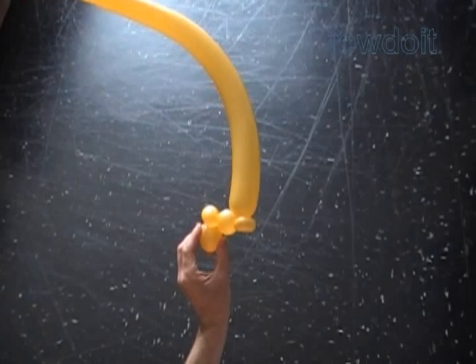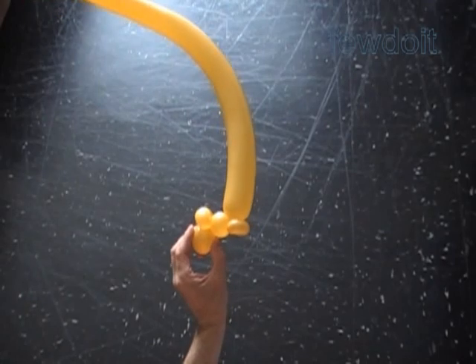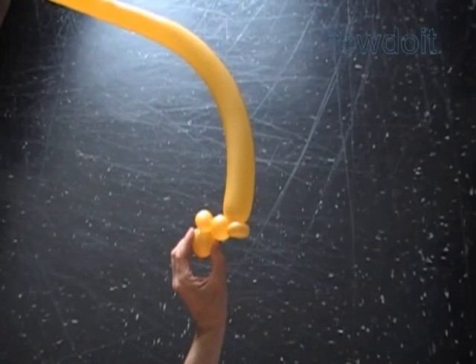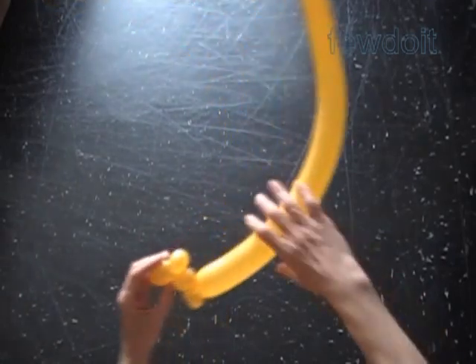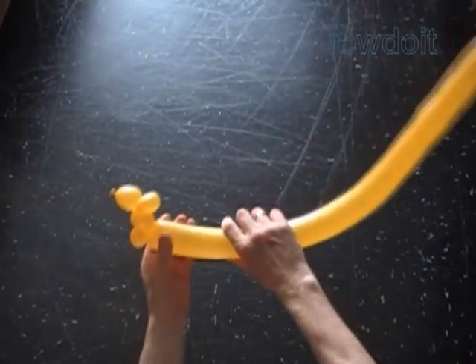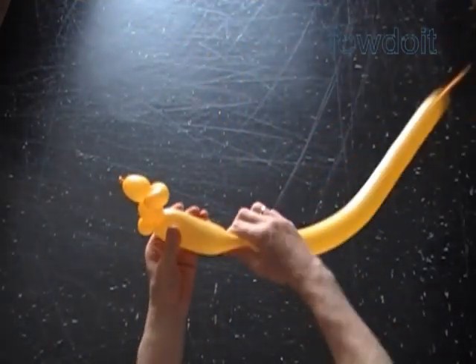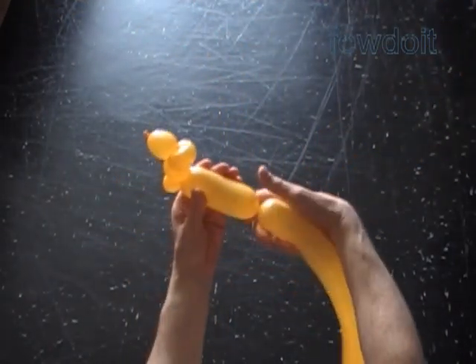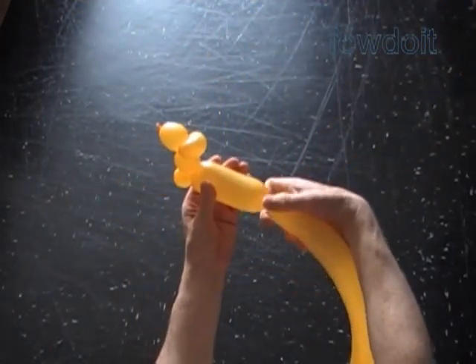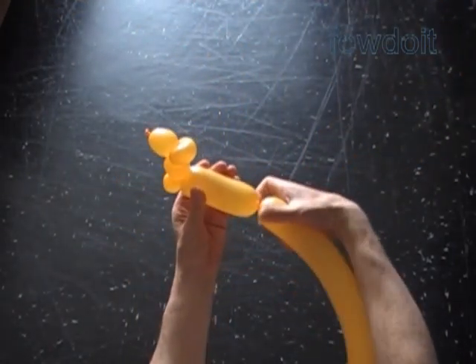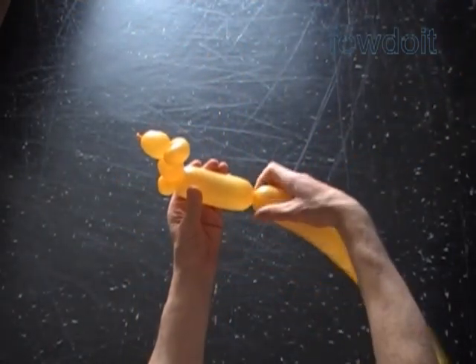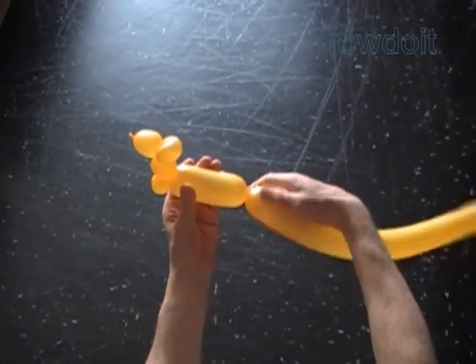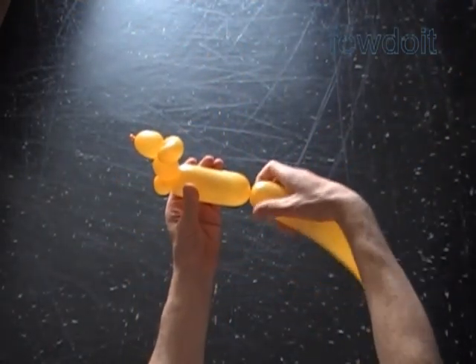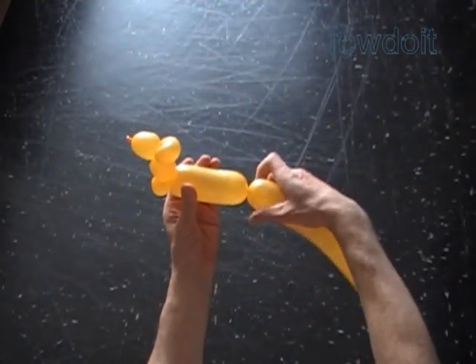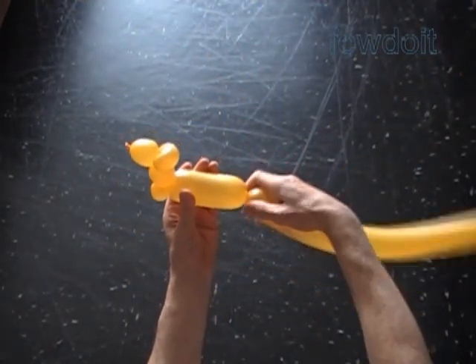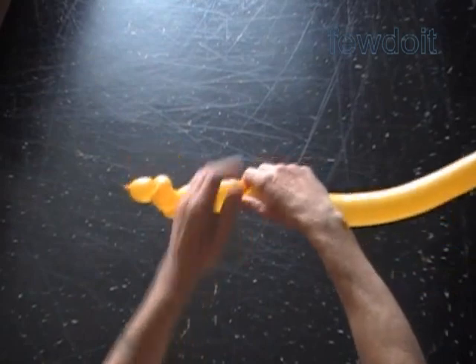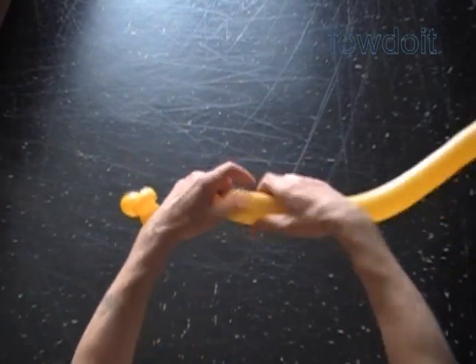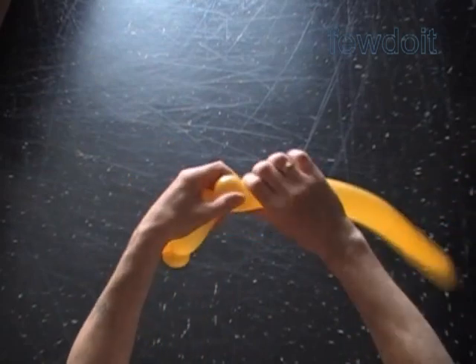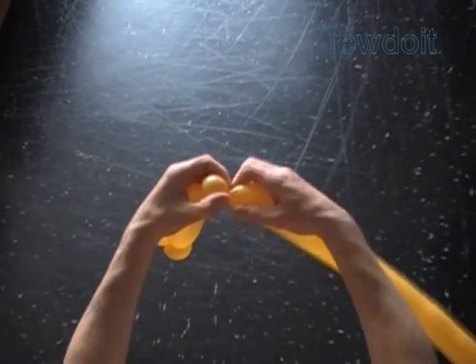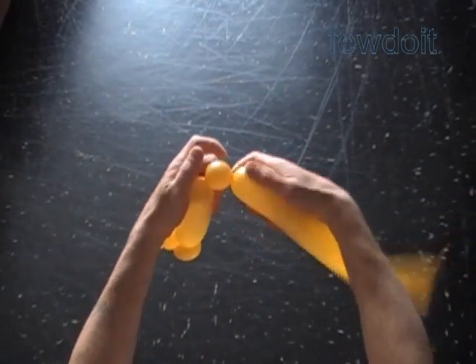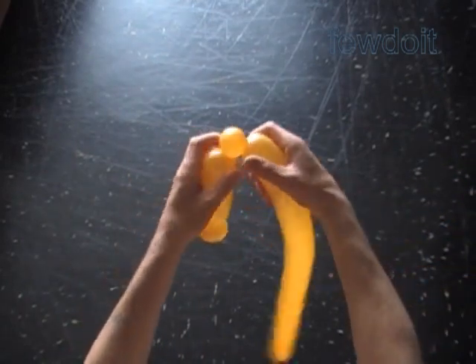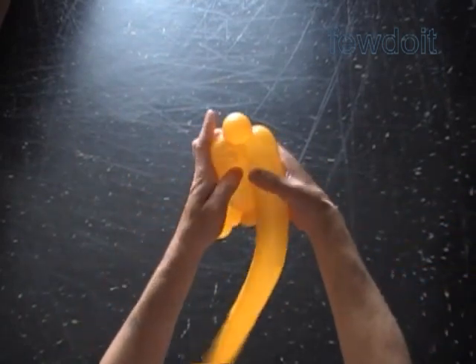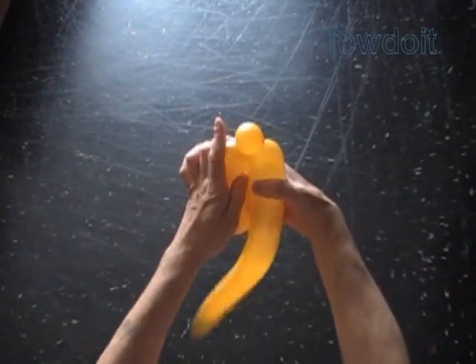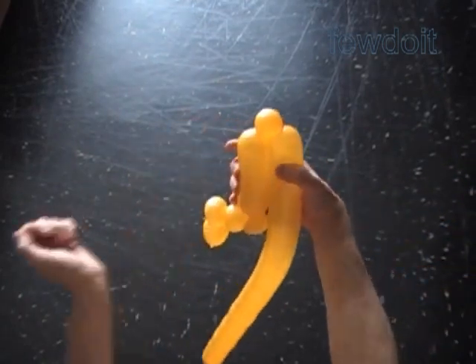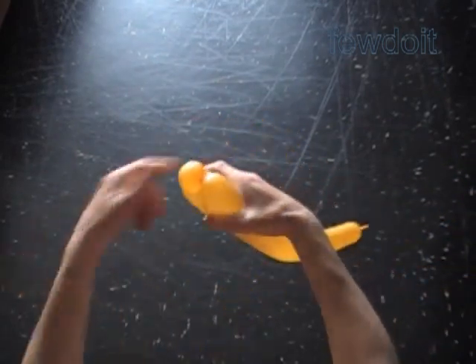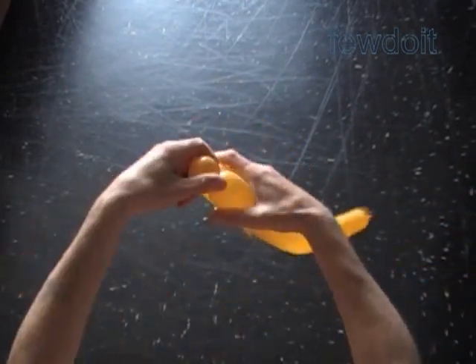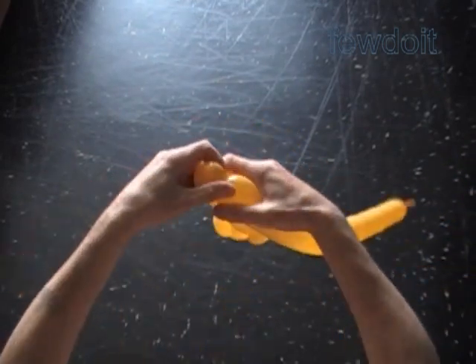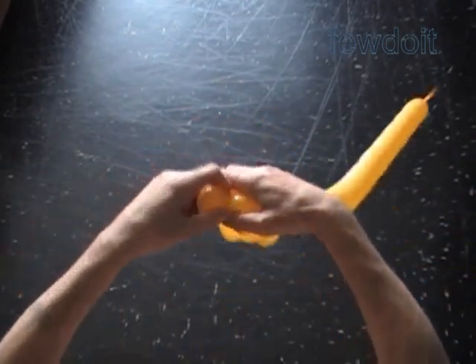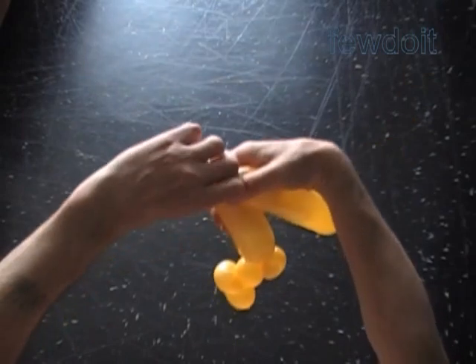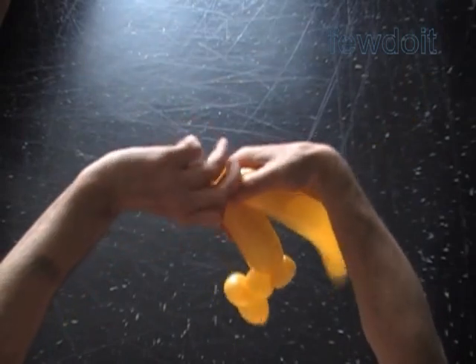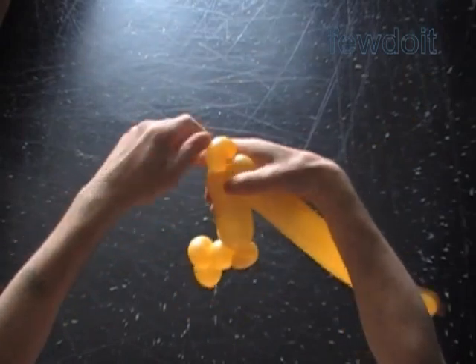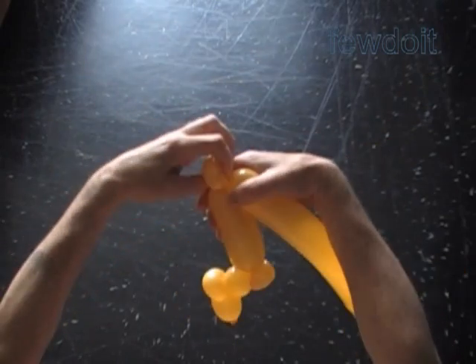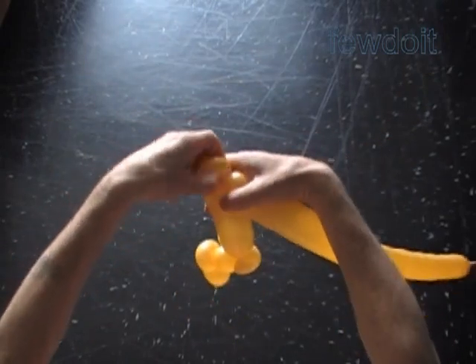Twist the fifth about four inch bubble. Twist the sixth soft one inch bubble. Lock both ends of the sixth bubble in one lock twist.